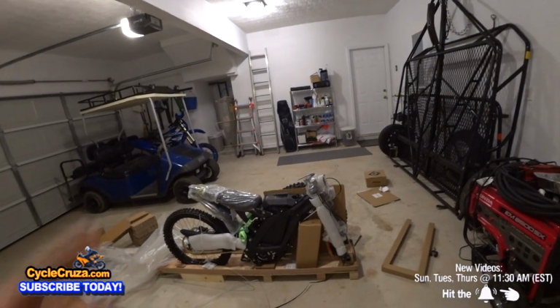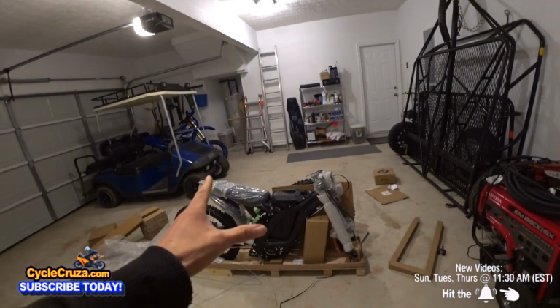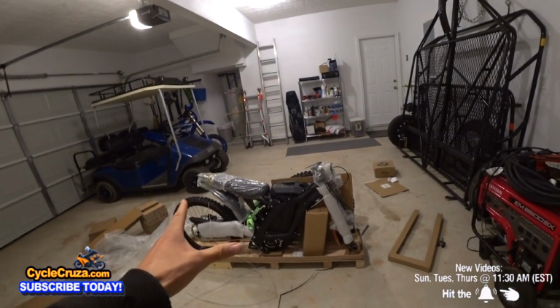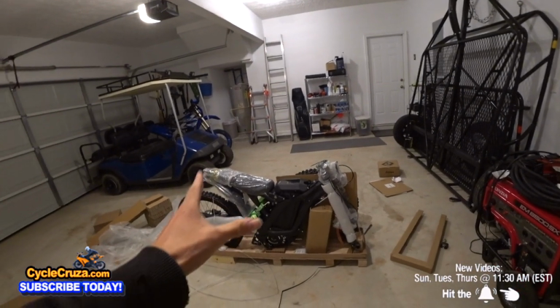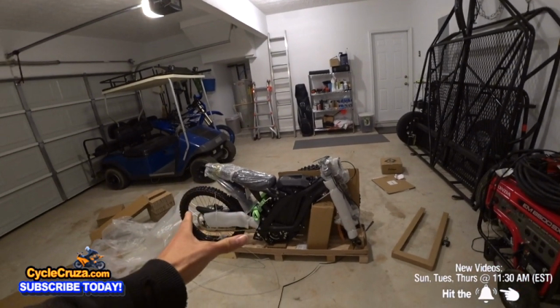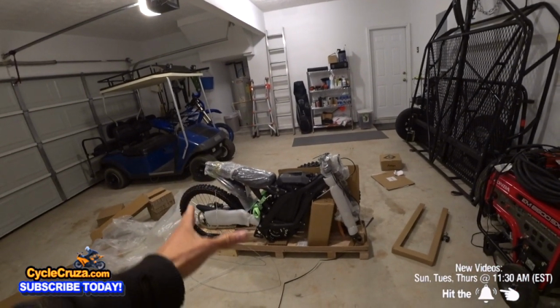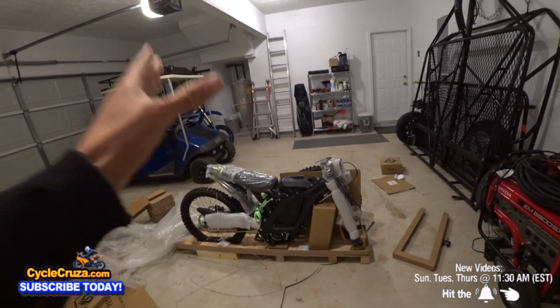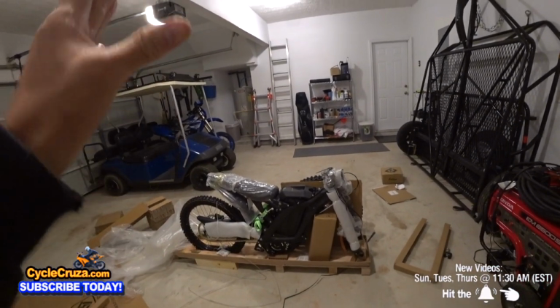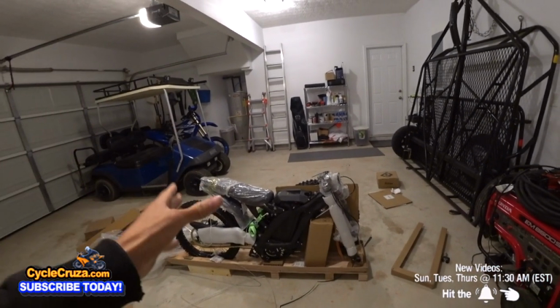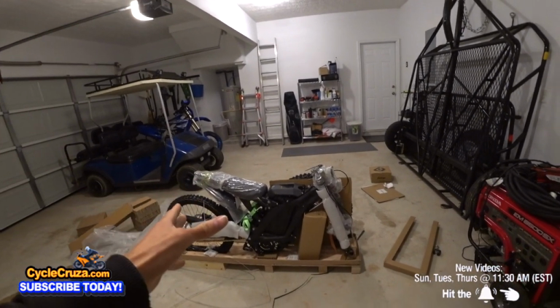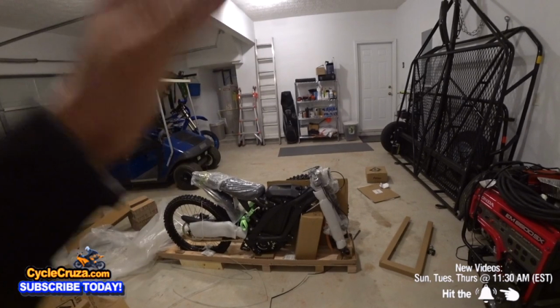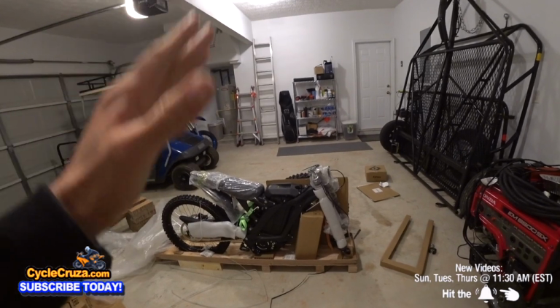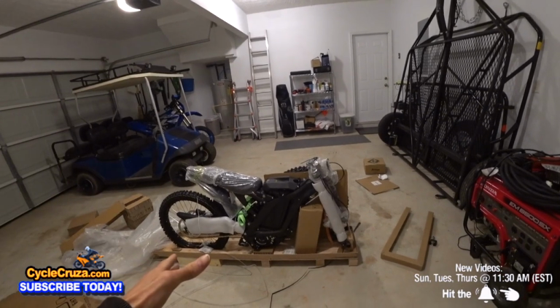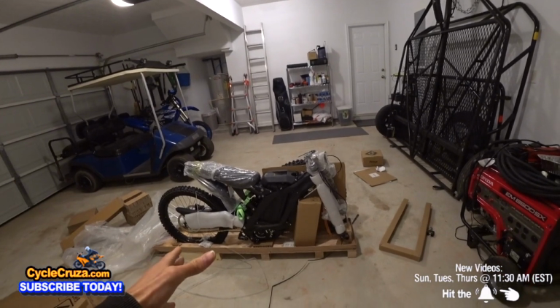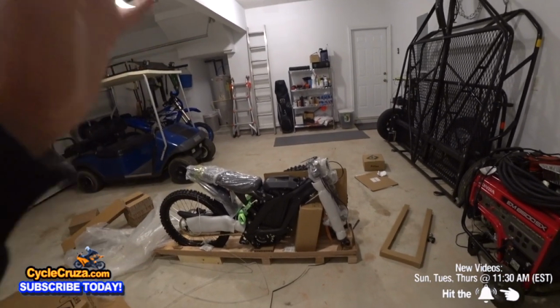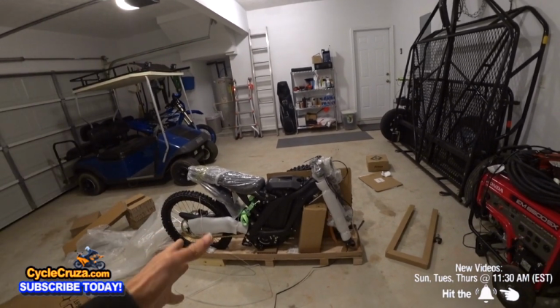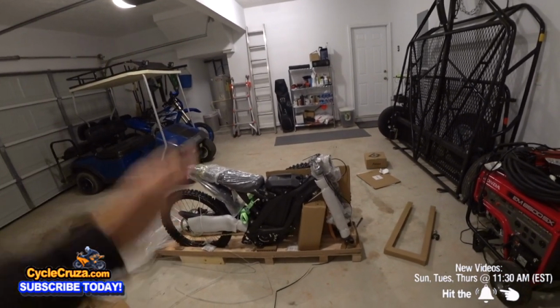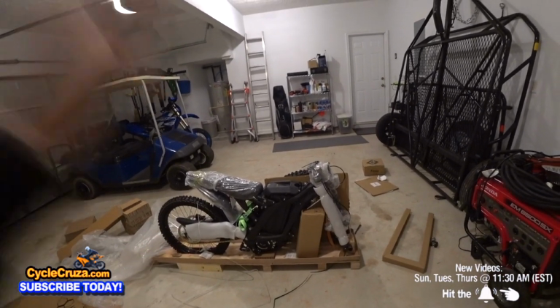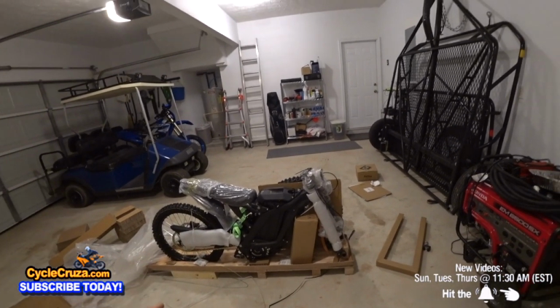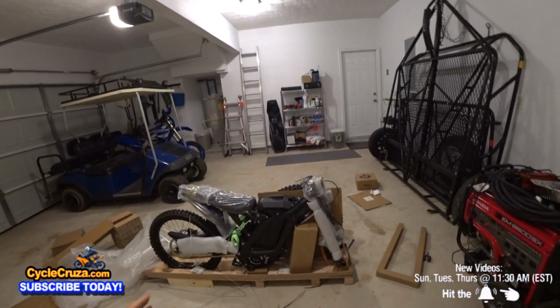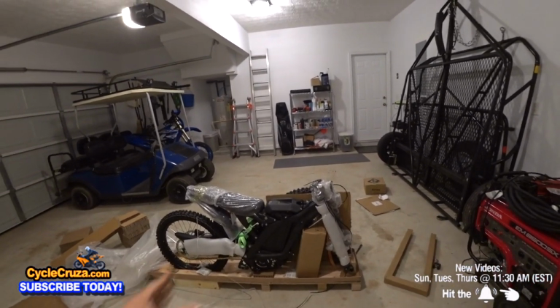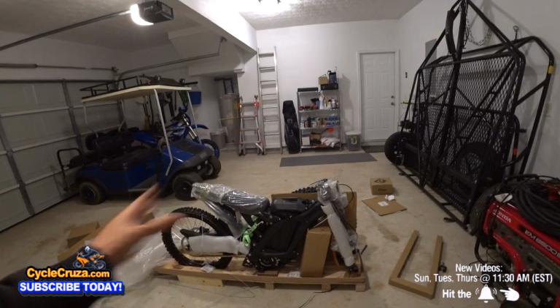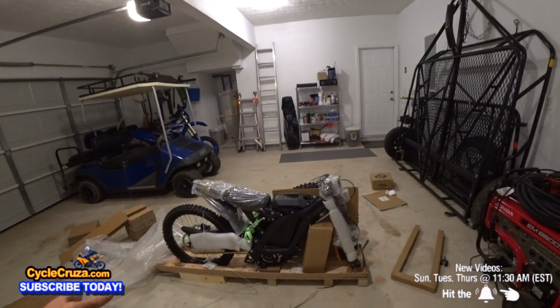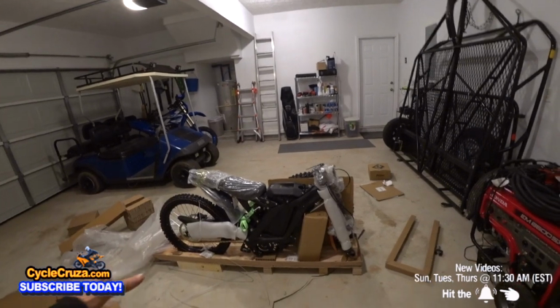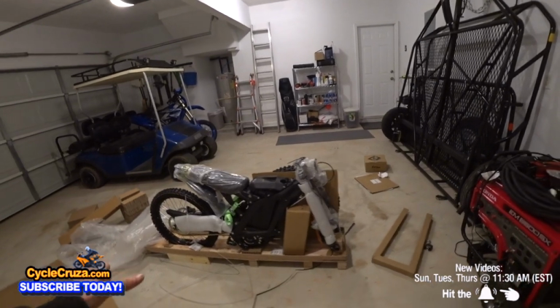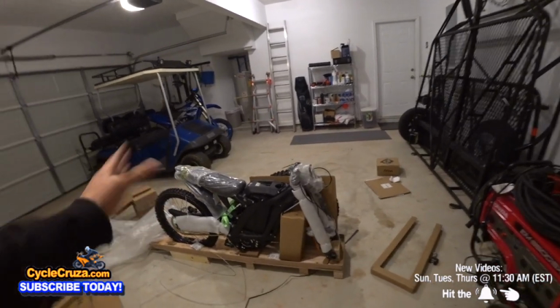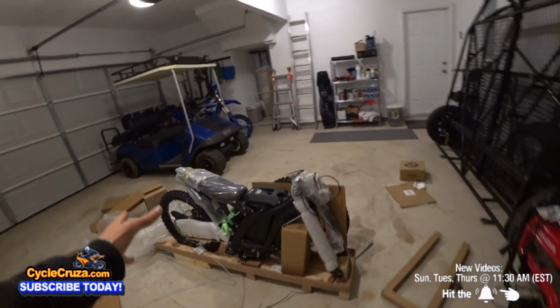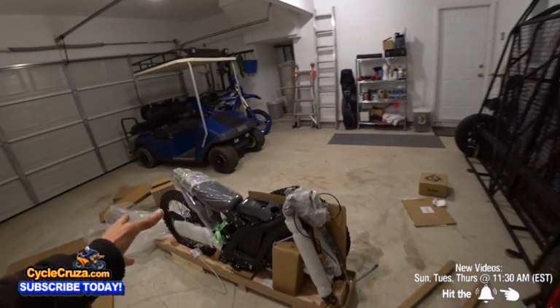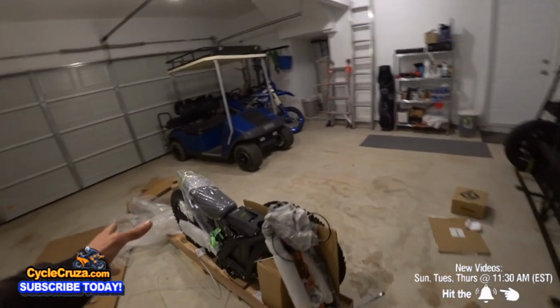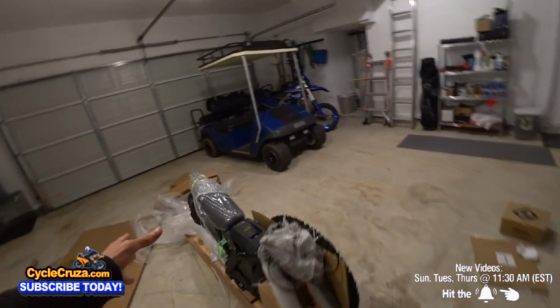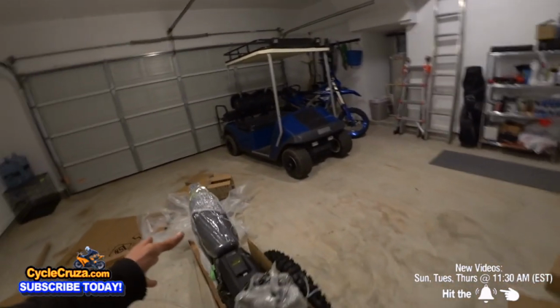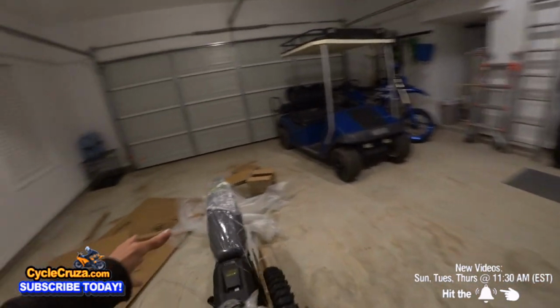Well, I don't even know if I like it yet — I'm going to keep it real with you guys. If I don't like this bike, I will tell you and I will sell it. Trust me. I keep it real, just like I did with that Aprilia Tuono that broke down on me.